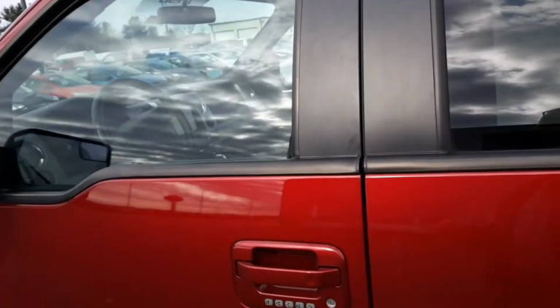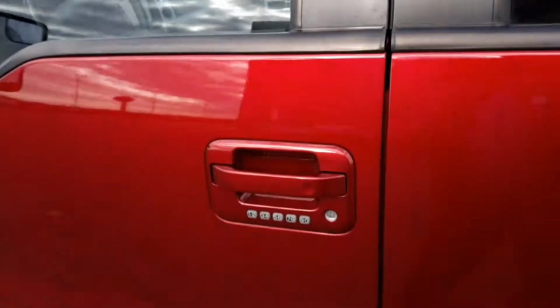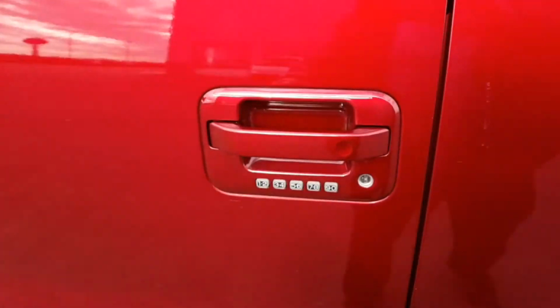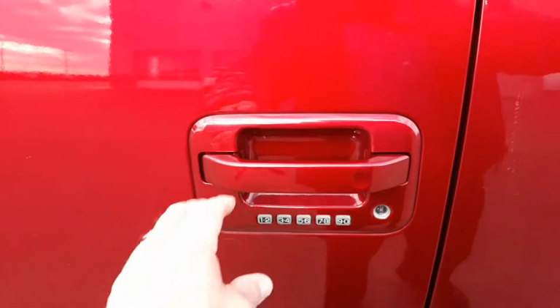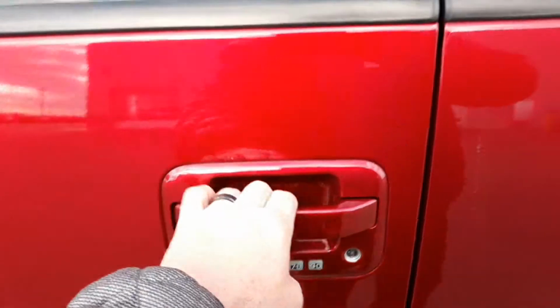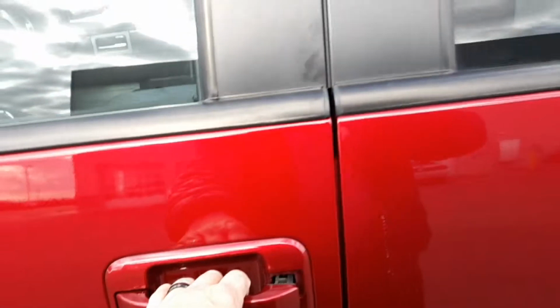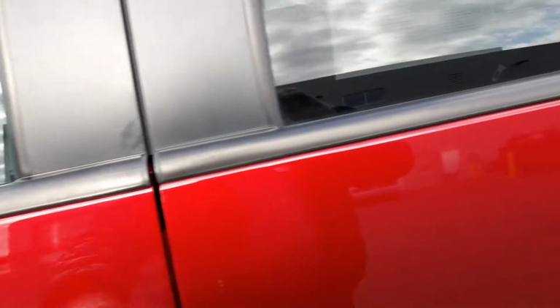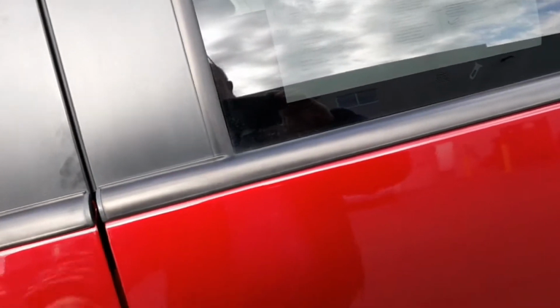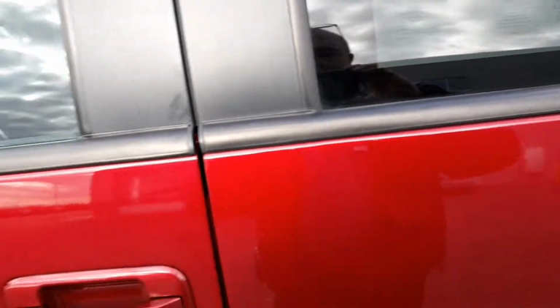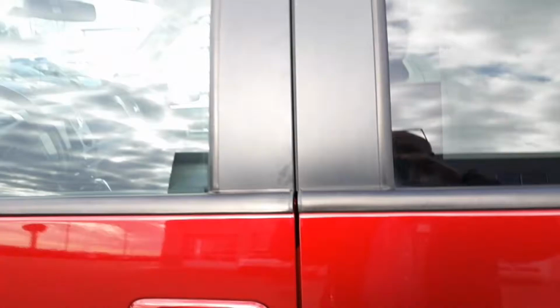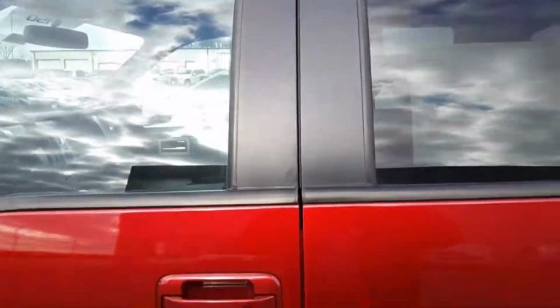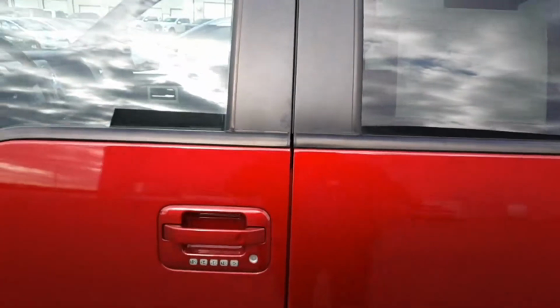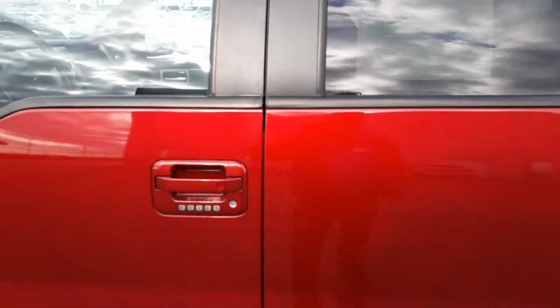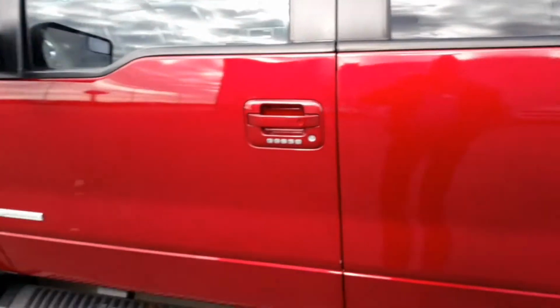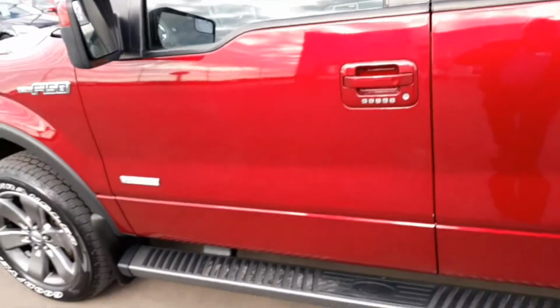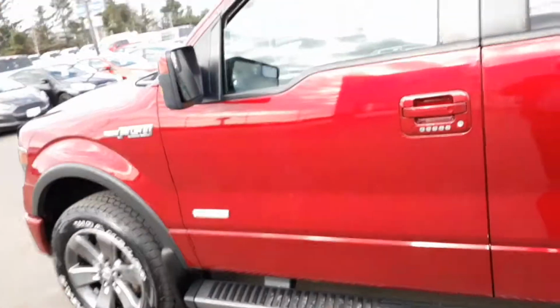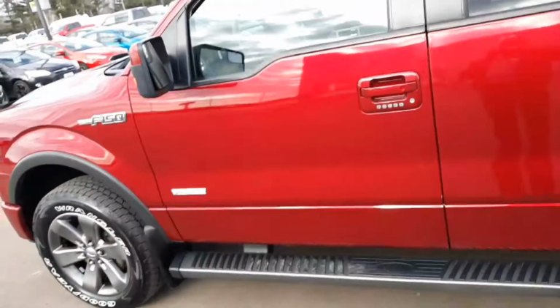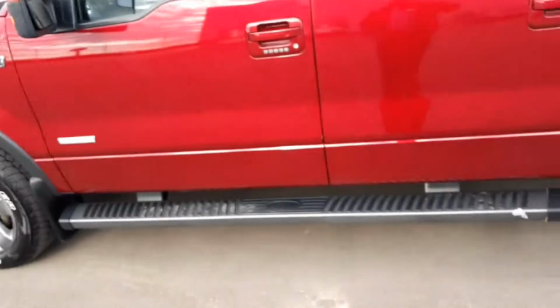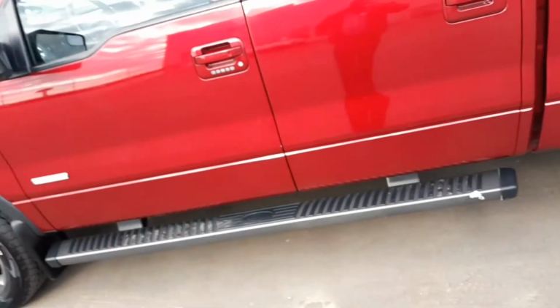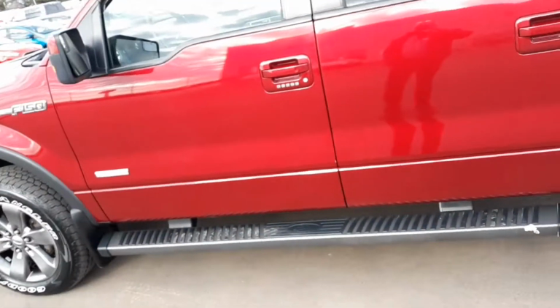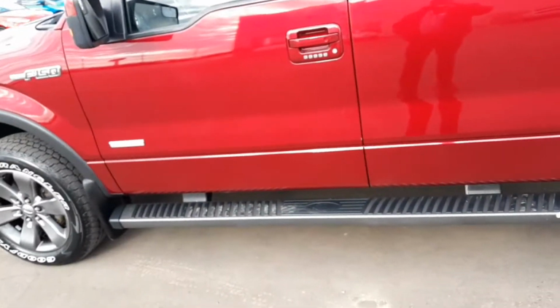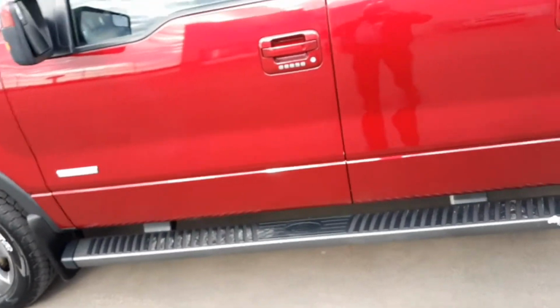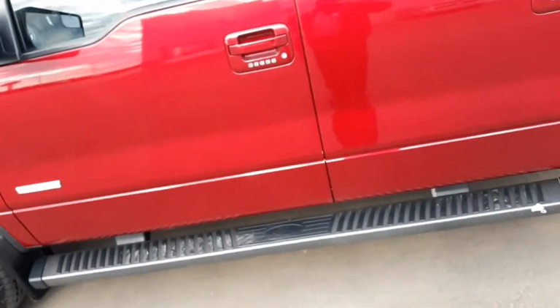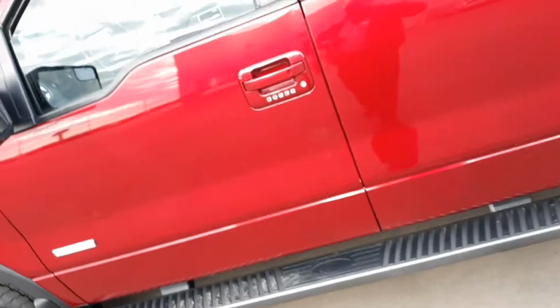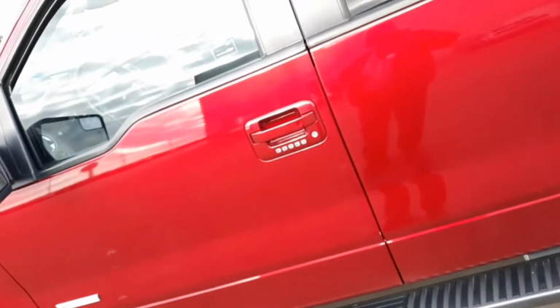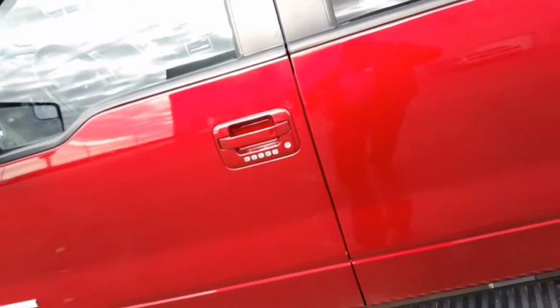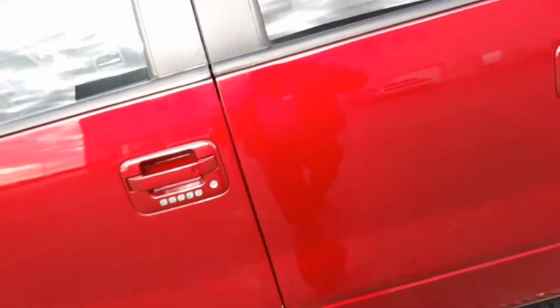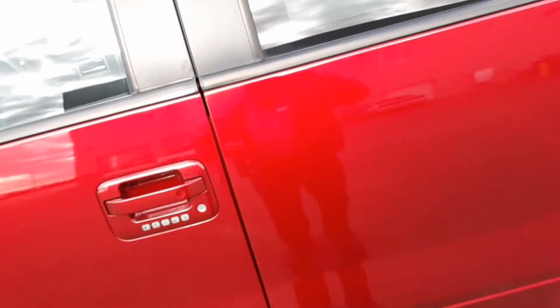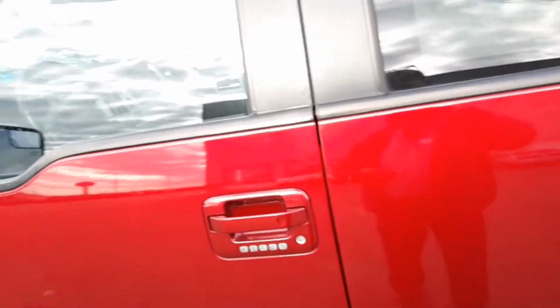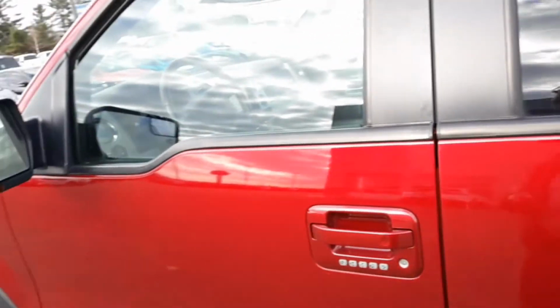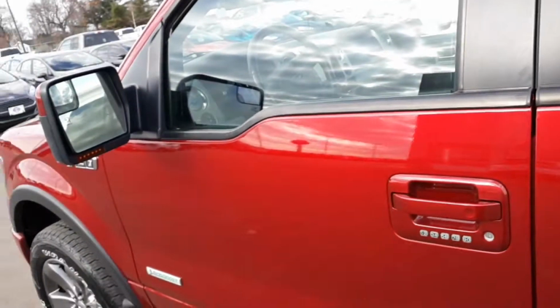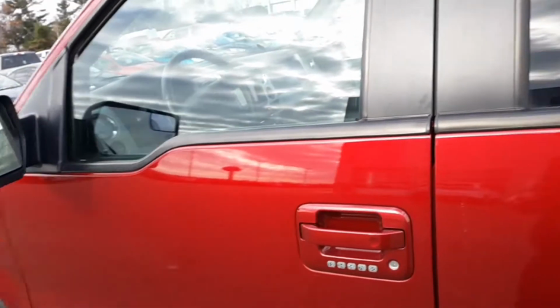Keyless entry. Hold on one second here — power locks, if you didn't notice.